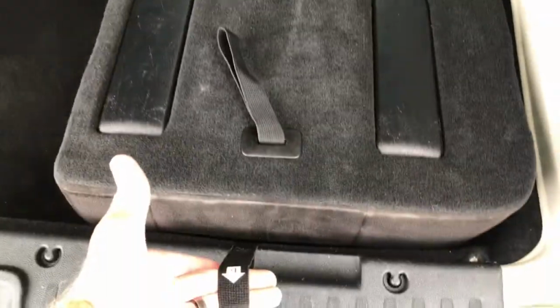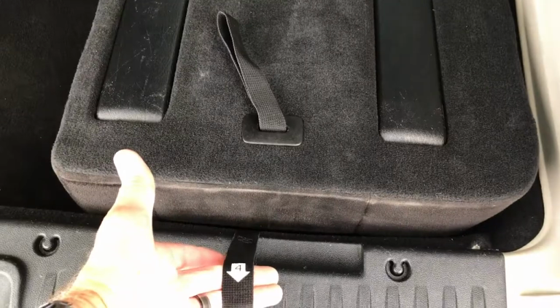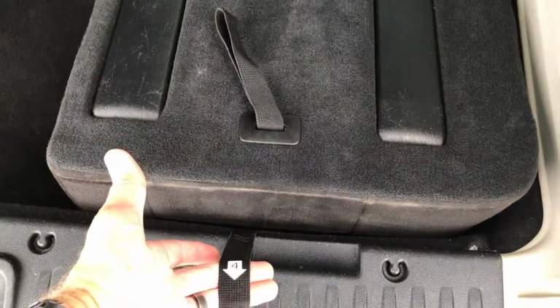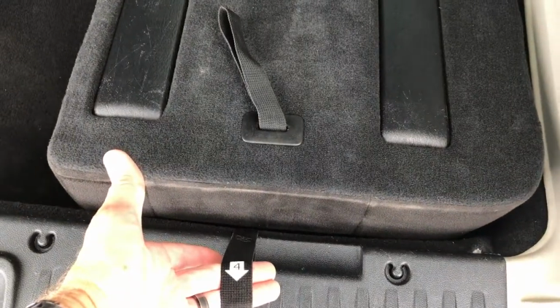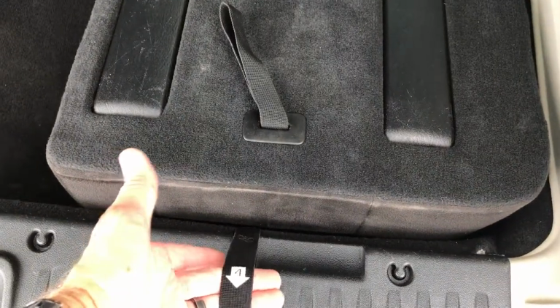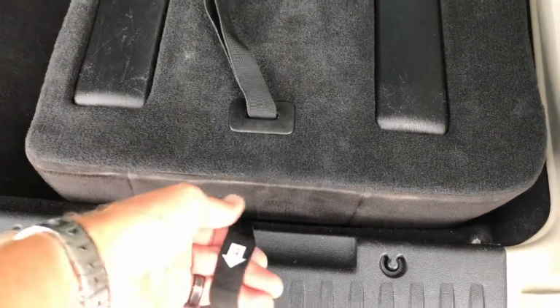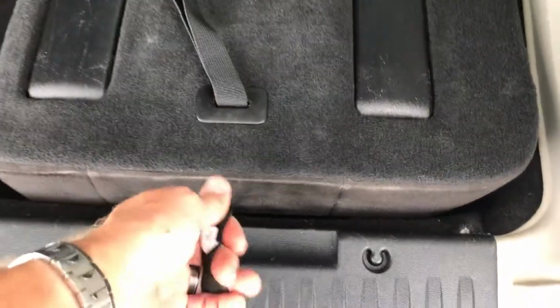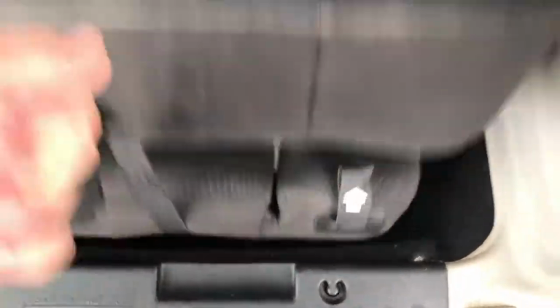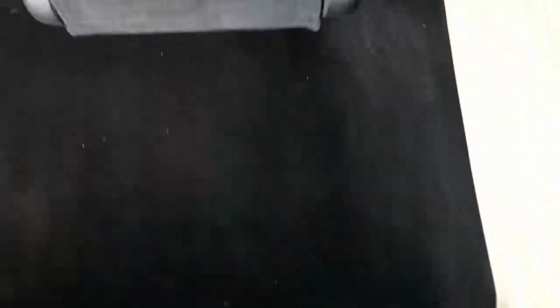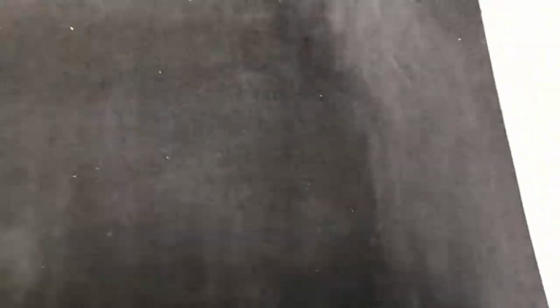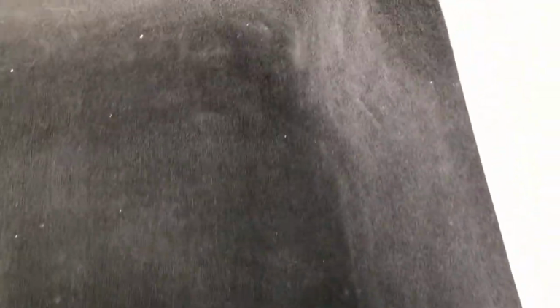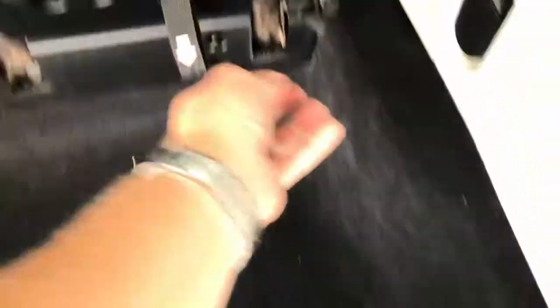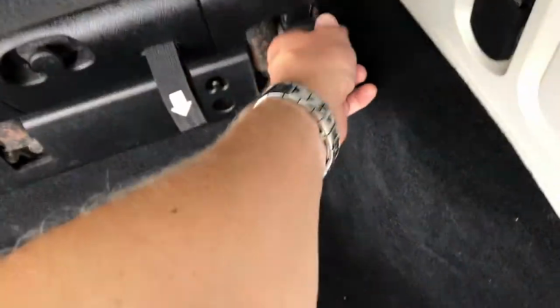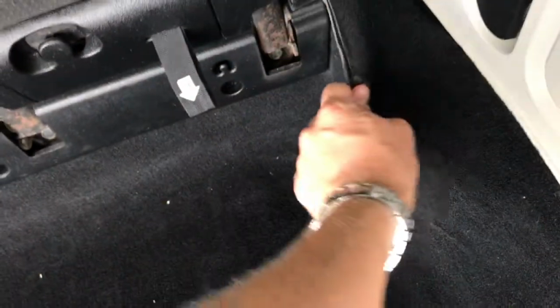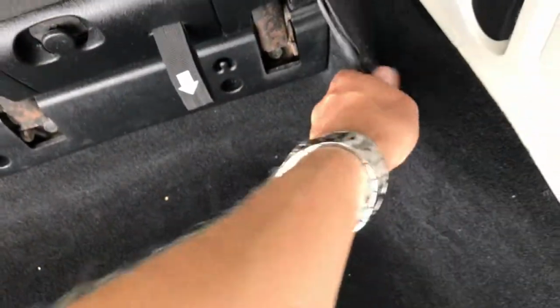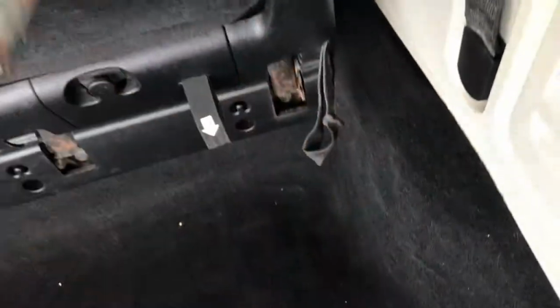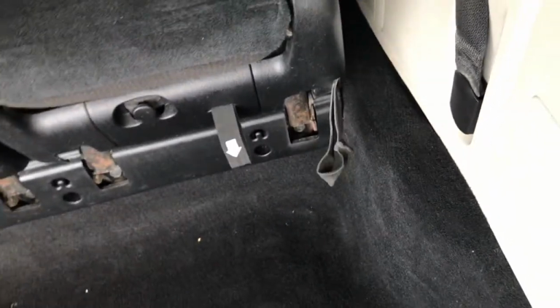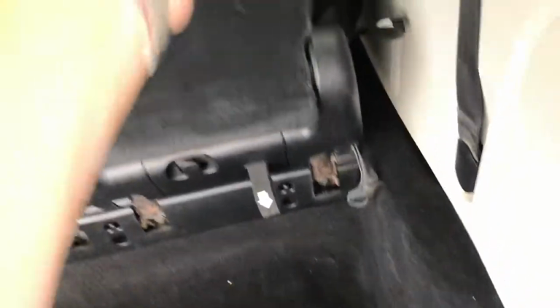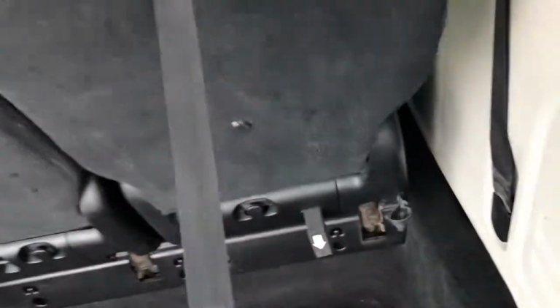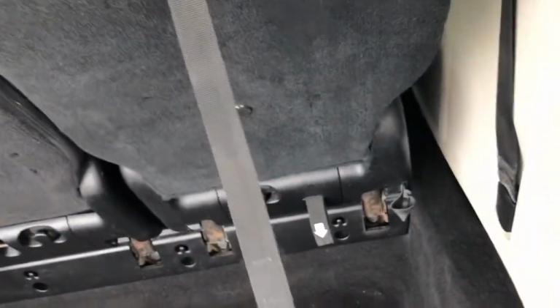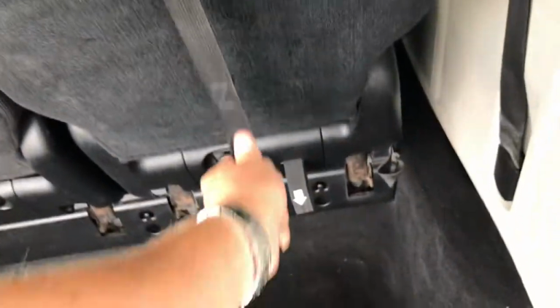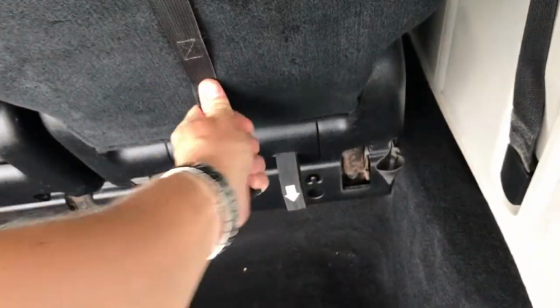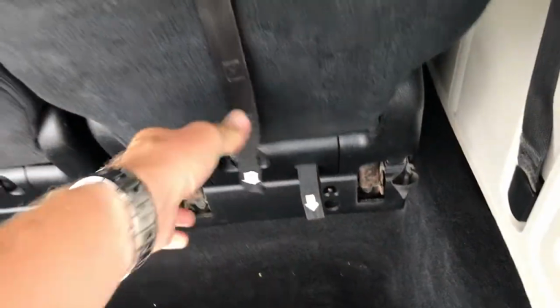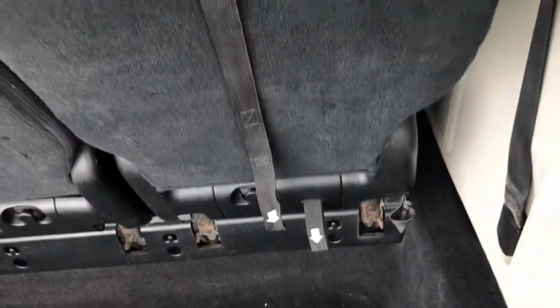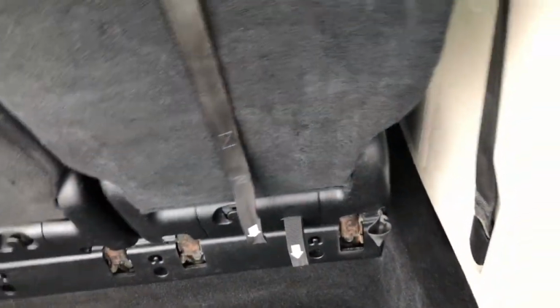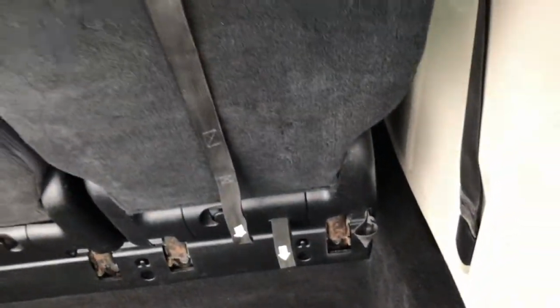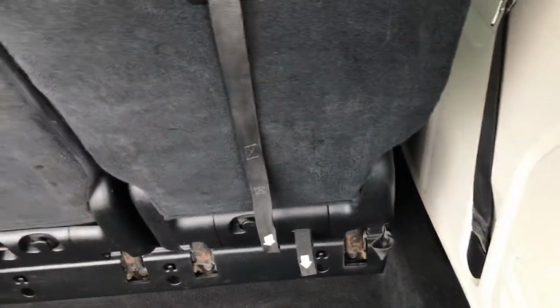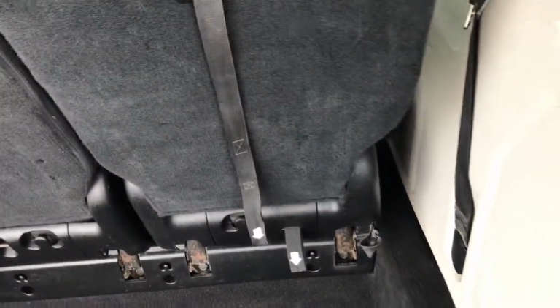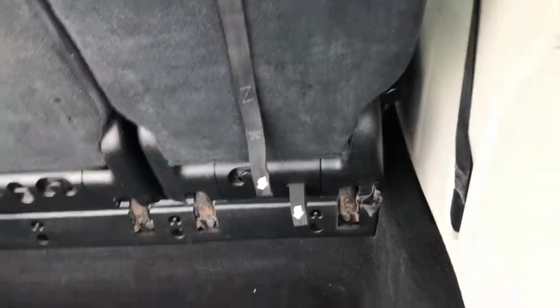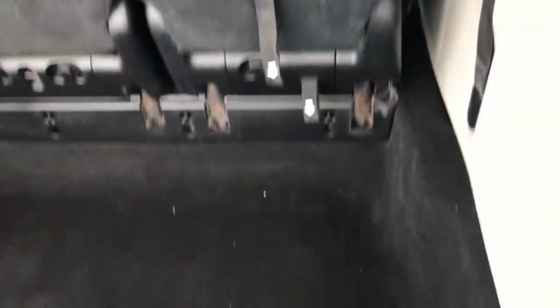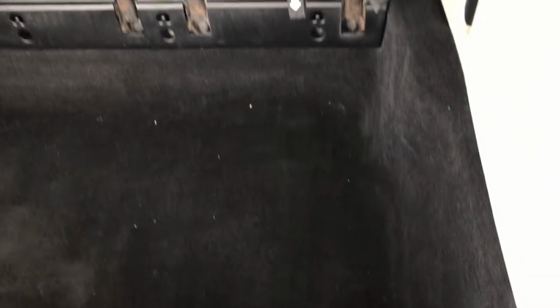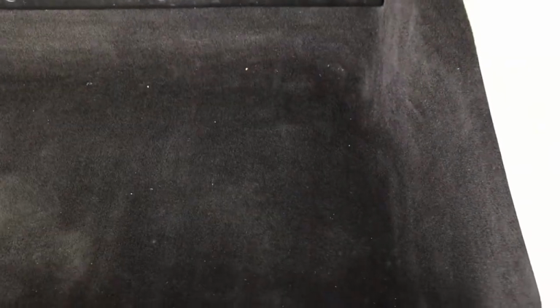To put this seat back up, just grab number four, give it a little flip, pull number two to unlock it, bring that backrest up, and you're ready to go. Headrest up and all set.